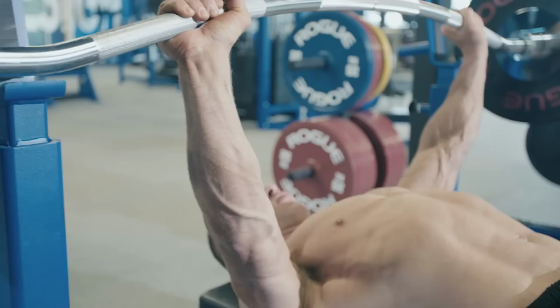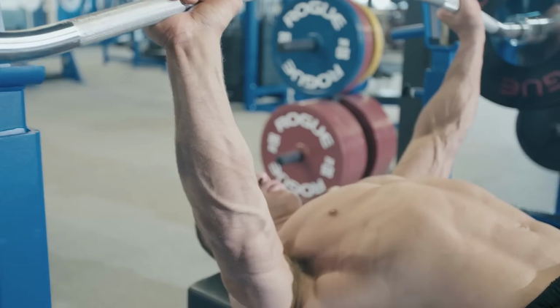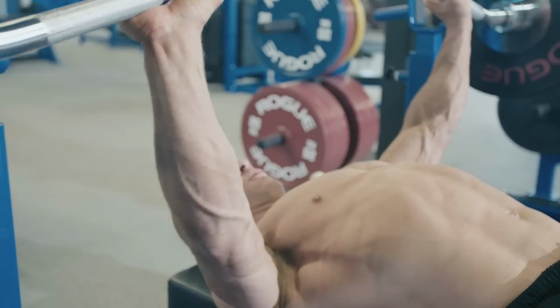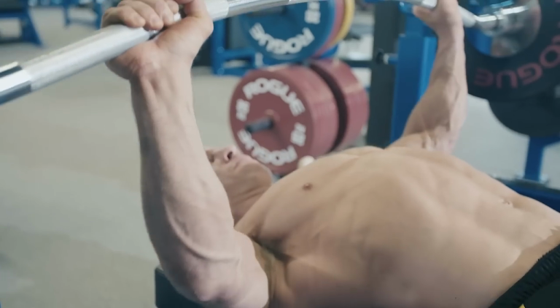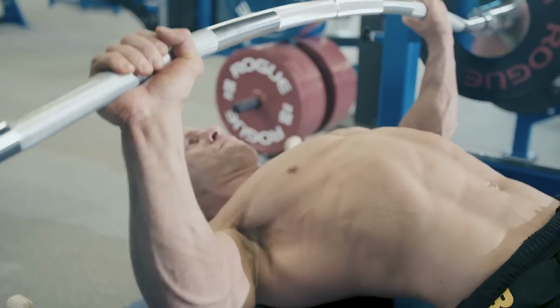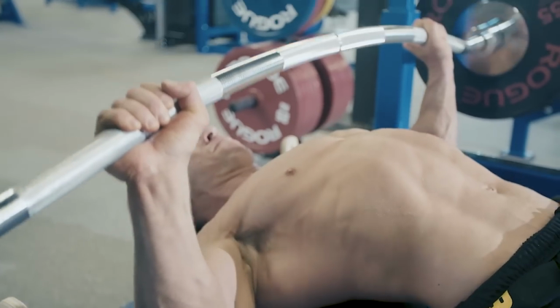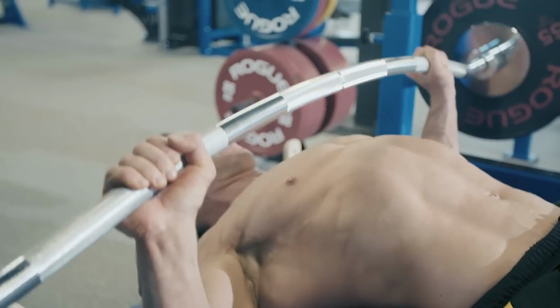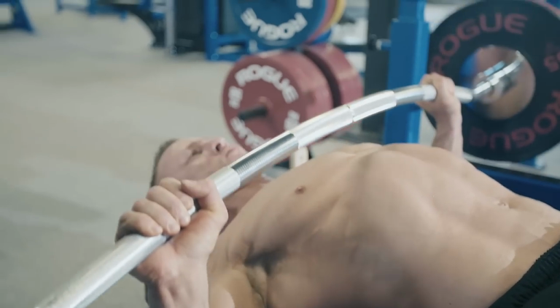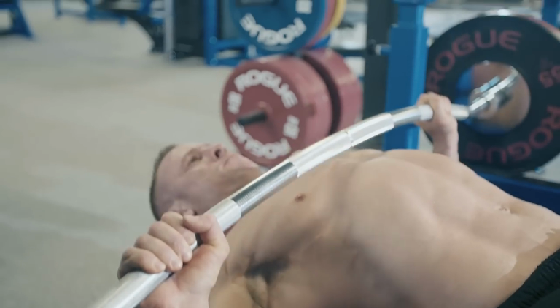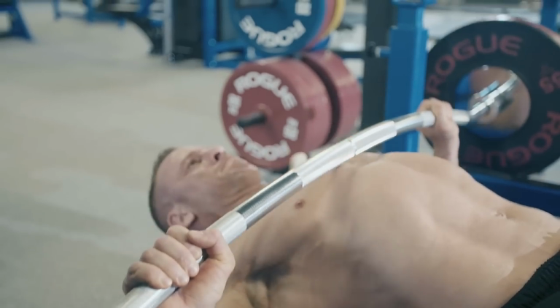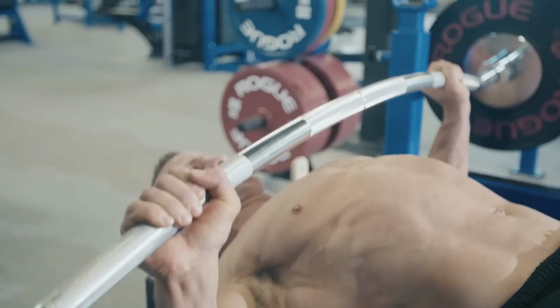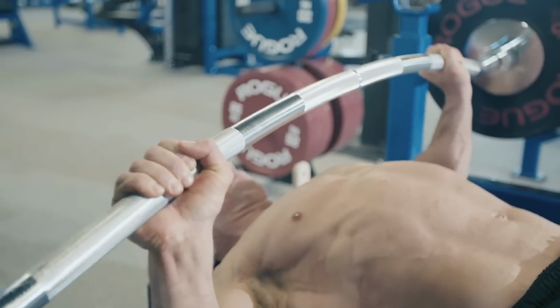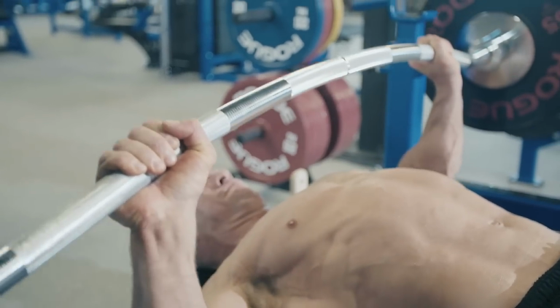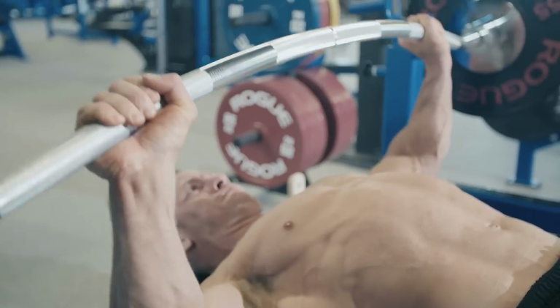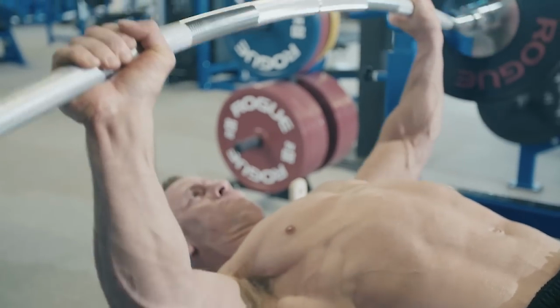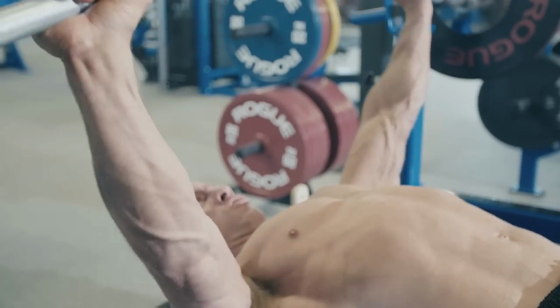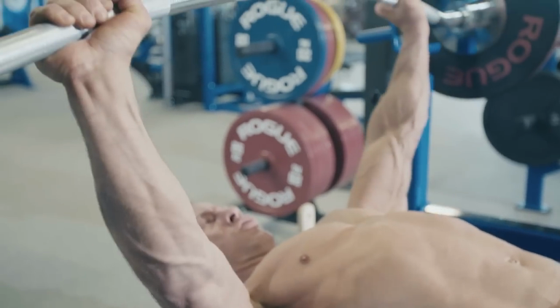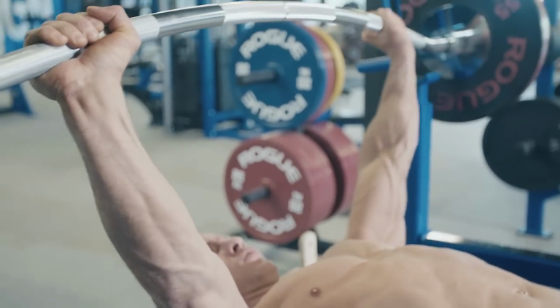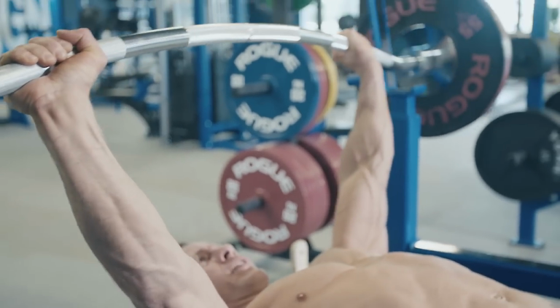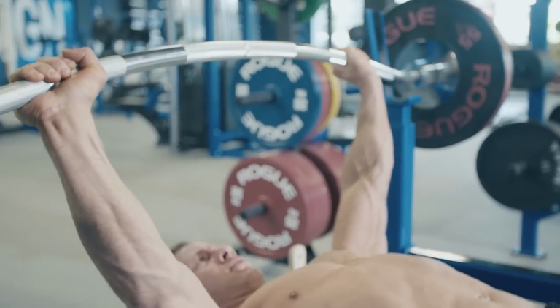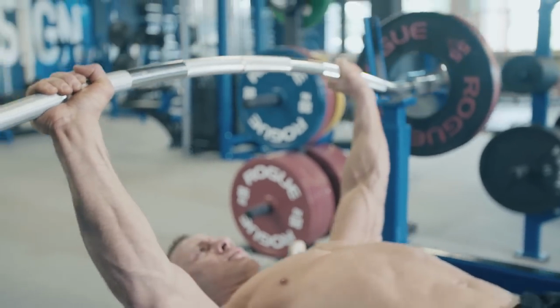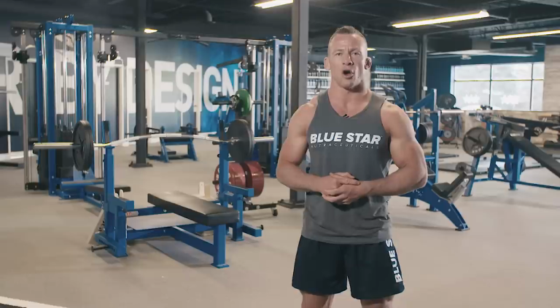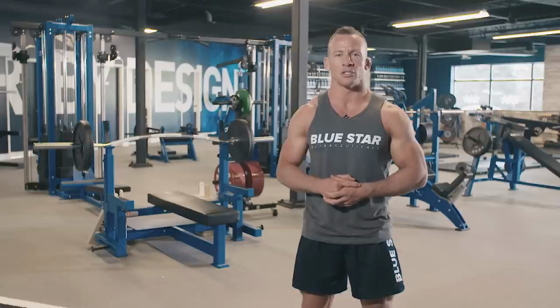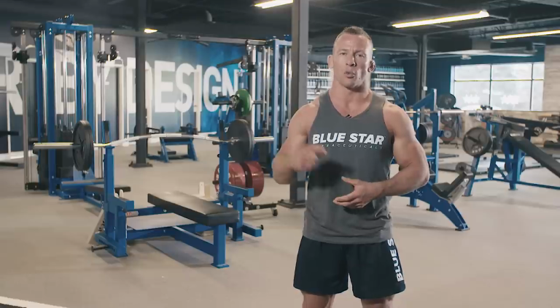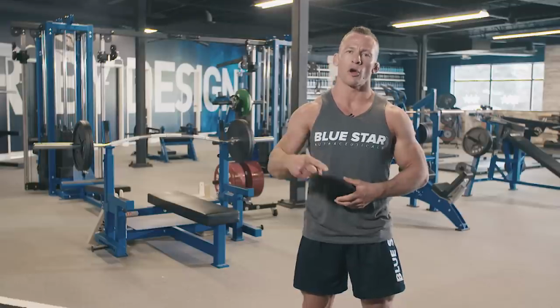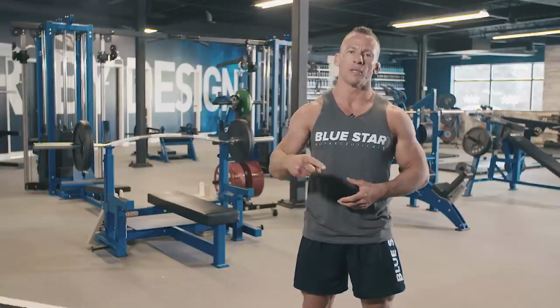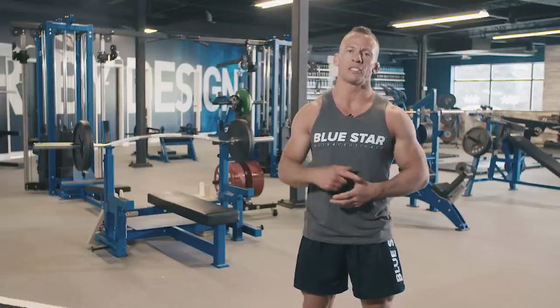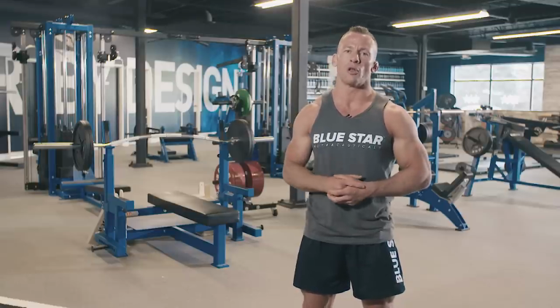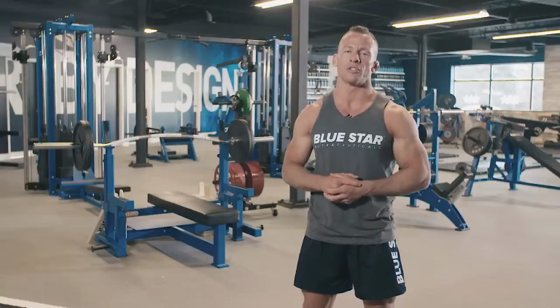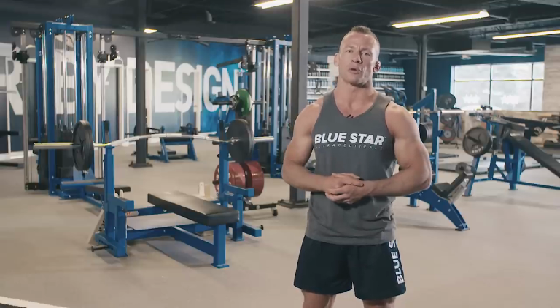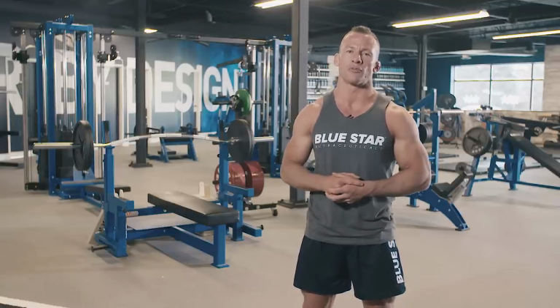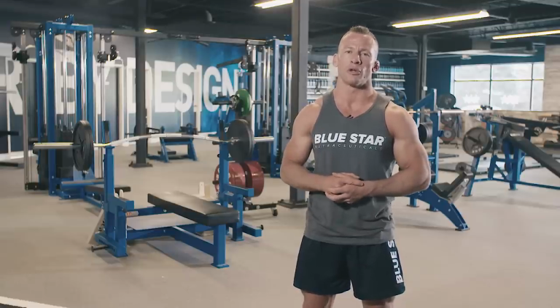Get a couple of light sets in to practice the movement and perform some dynamic warm-ups before you begin. As always, the workout will be listed below in the description for you.